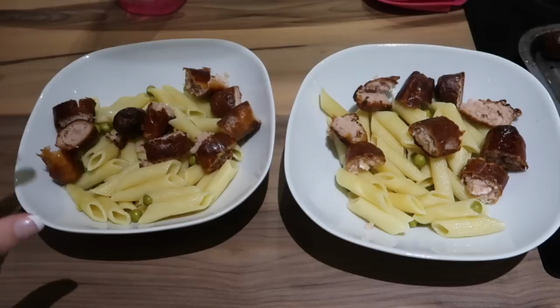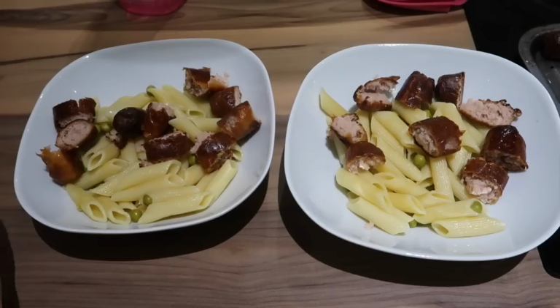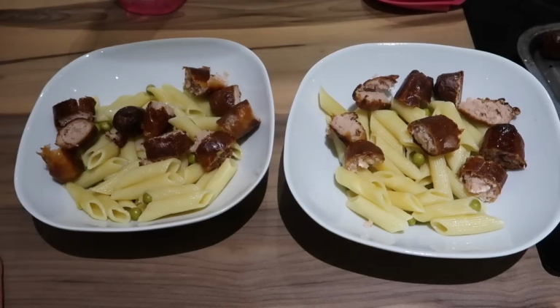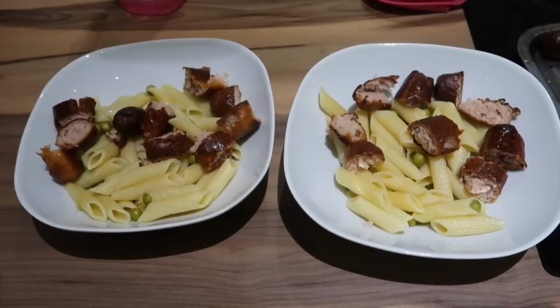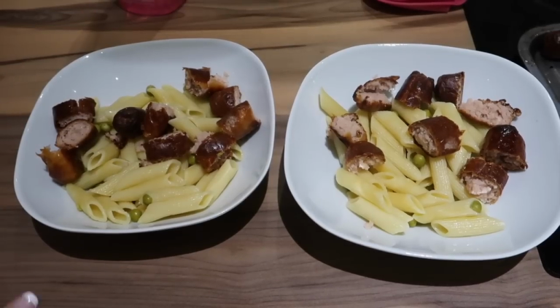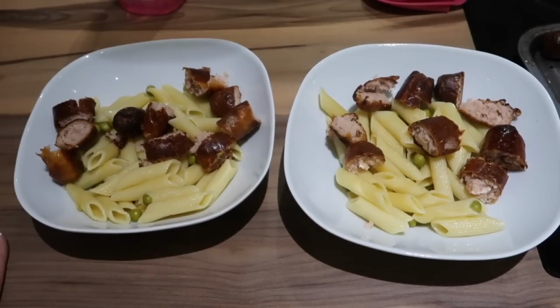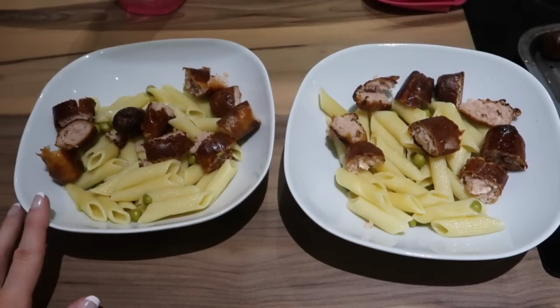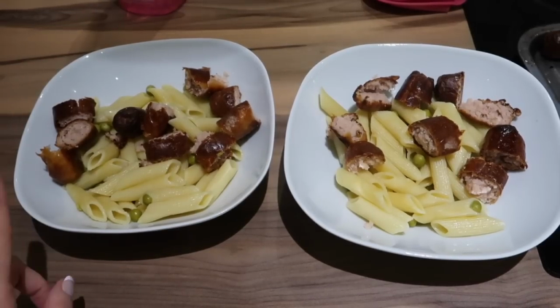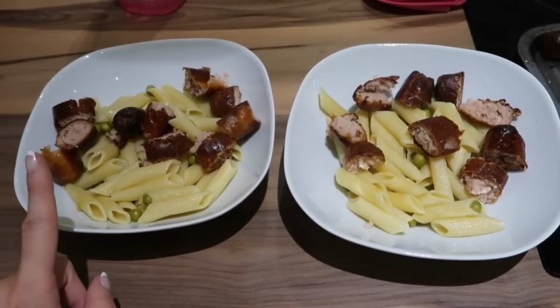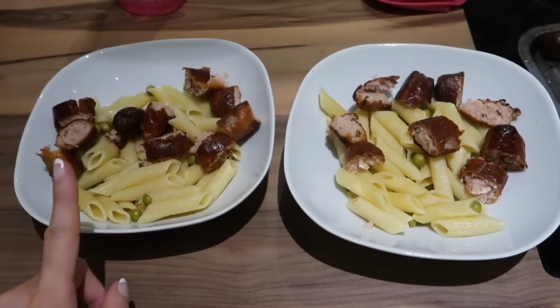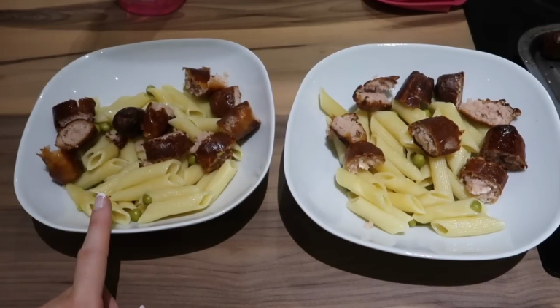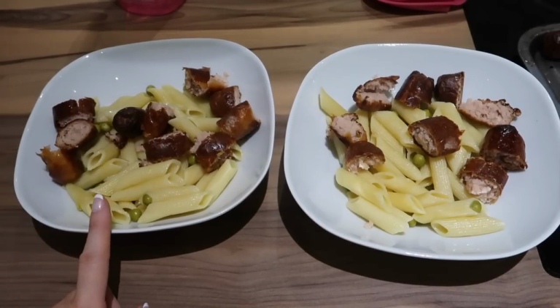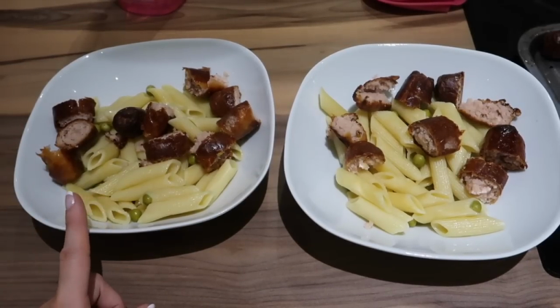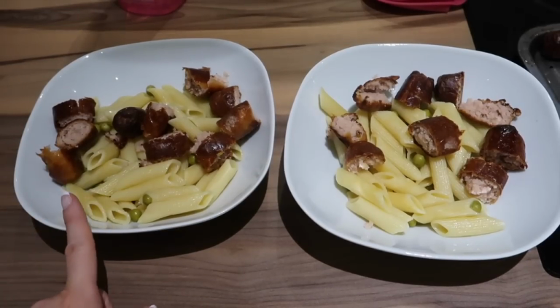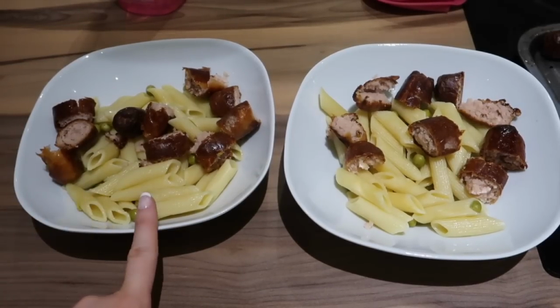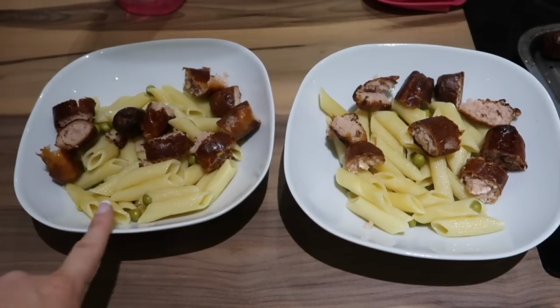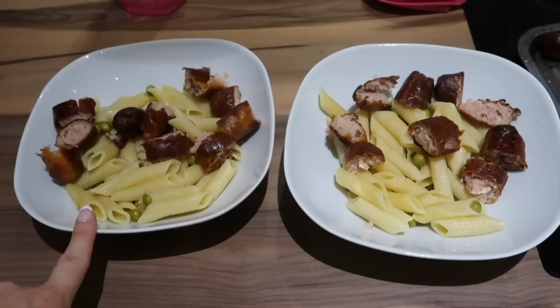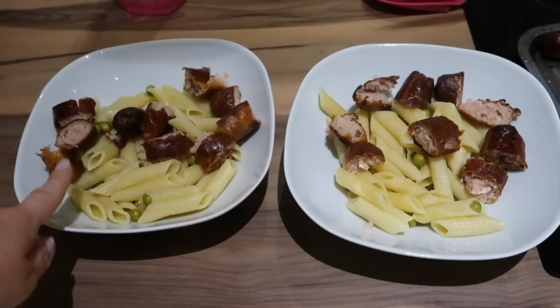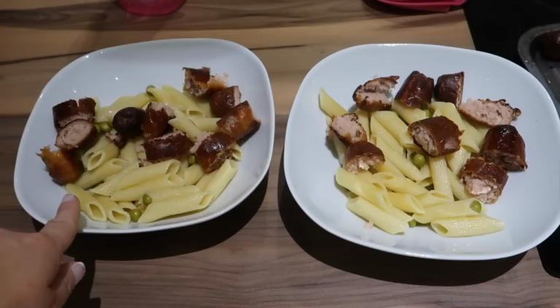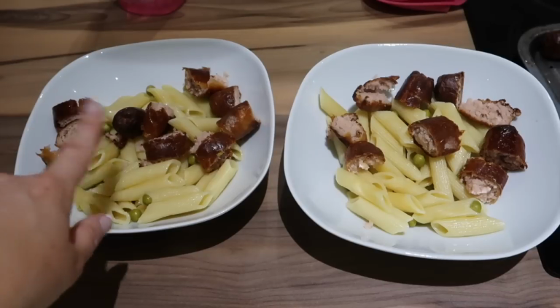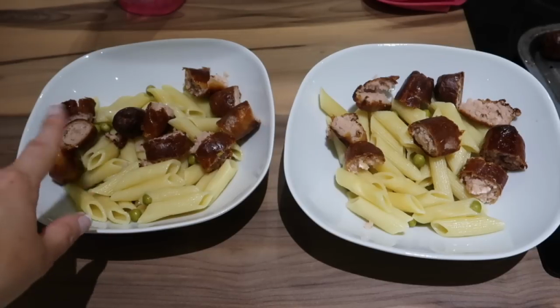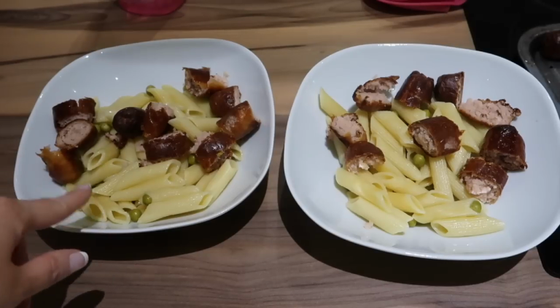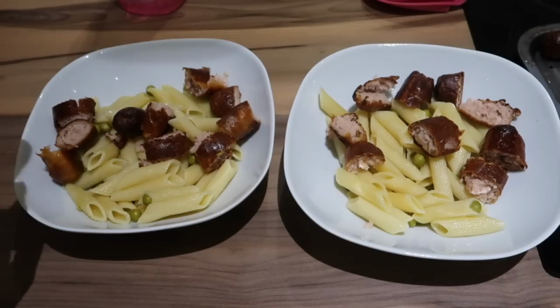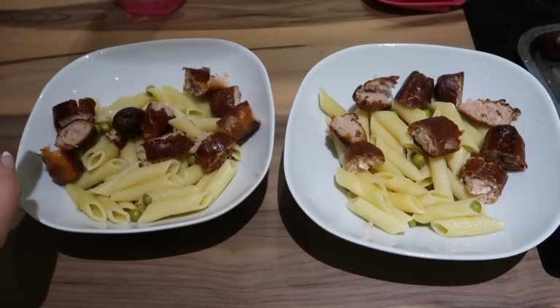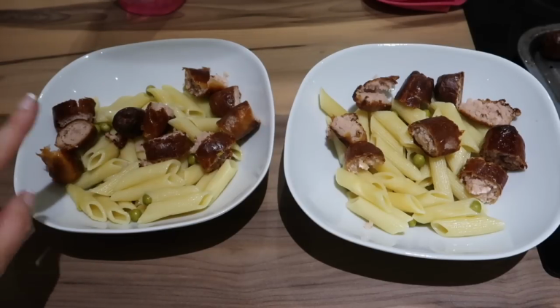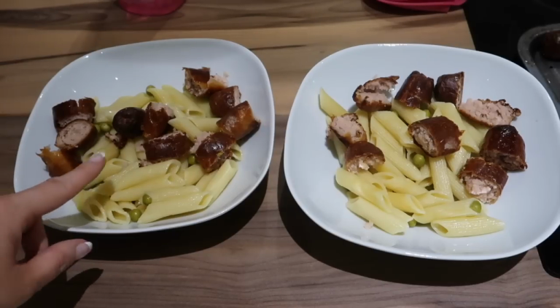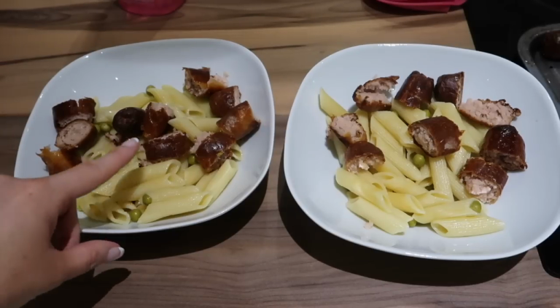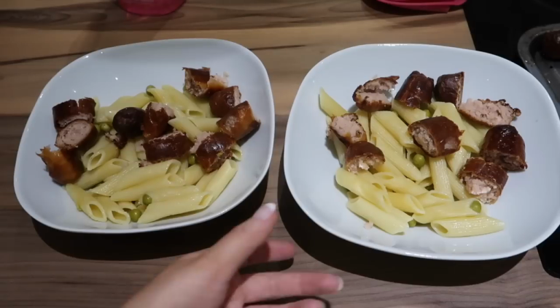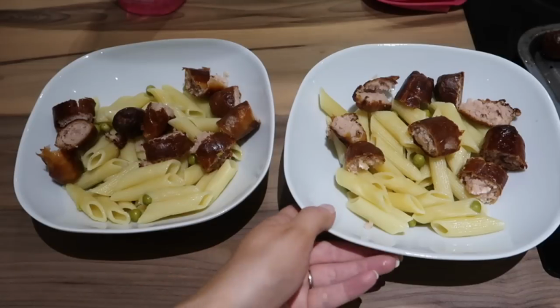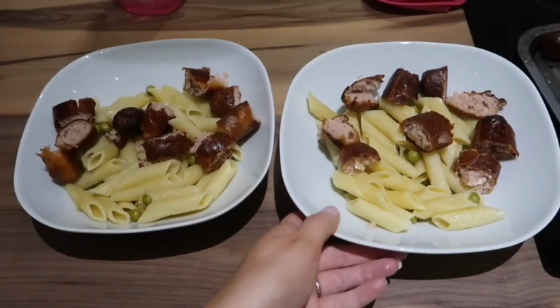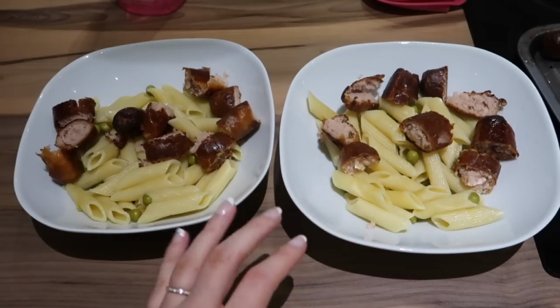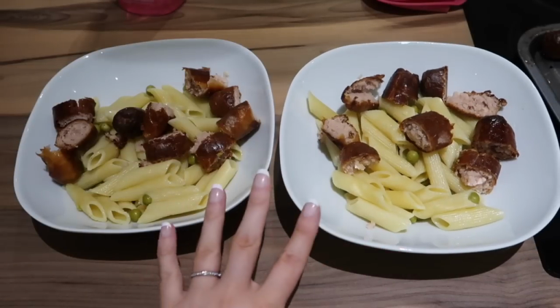Tonight we're having a really simple dinner because I had sausages to use up. I've cooked pasta using a chicken stock cube and water and put some peas through it so they're getting a few veggies. I've cooked the sausages and cut them up through the pasta — that is Caitlin's and Ell's.